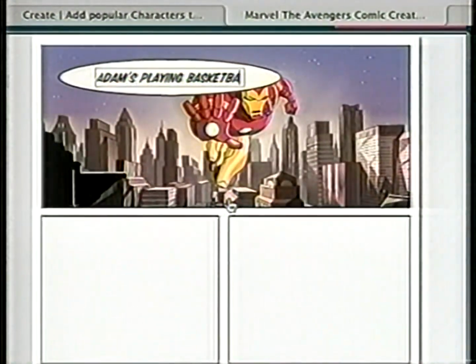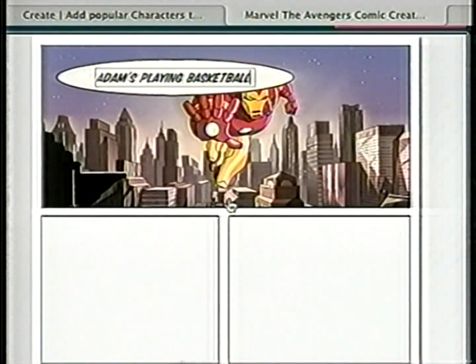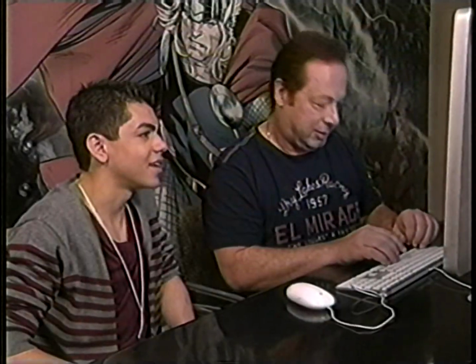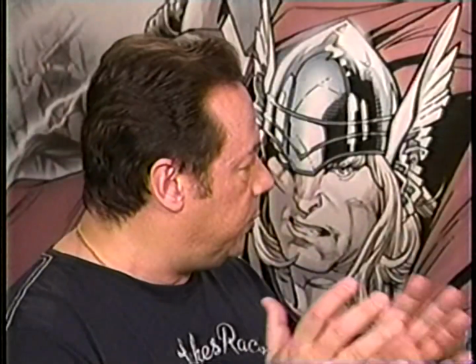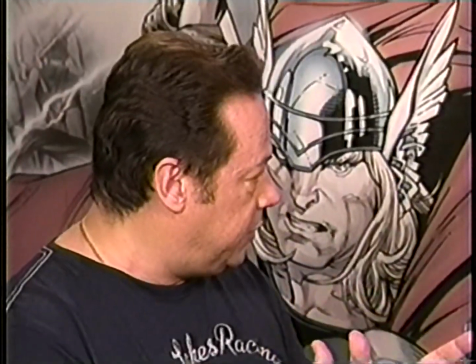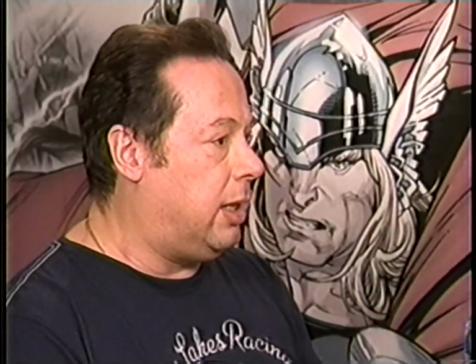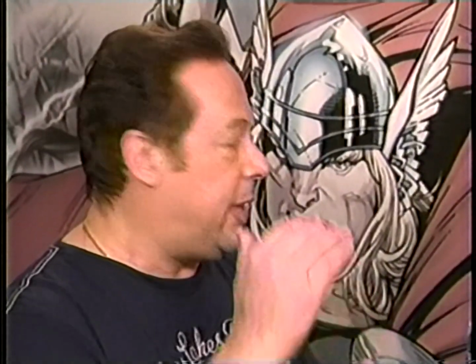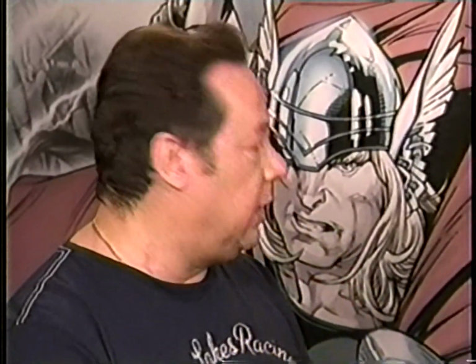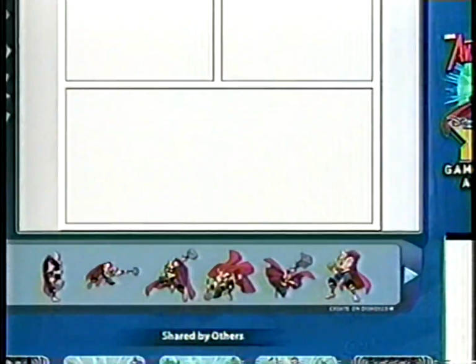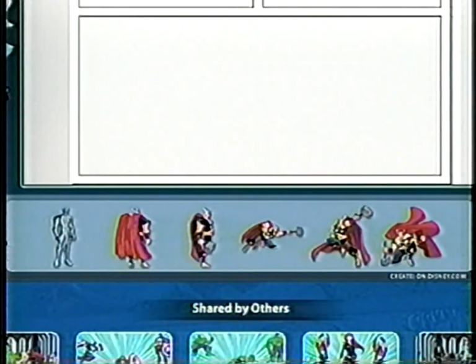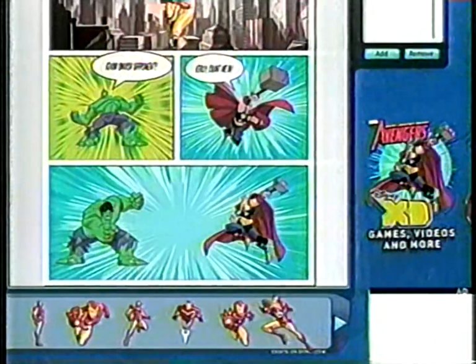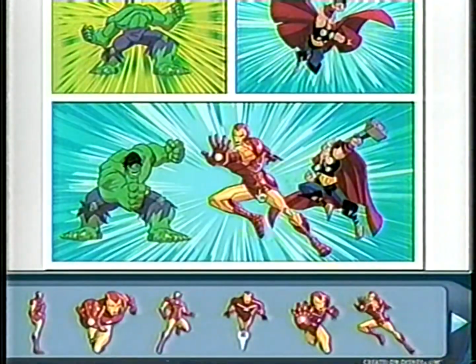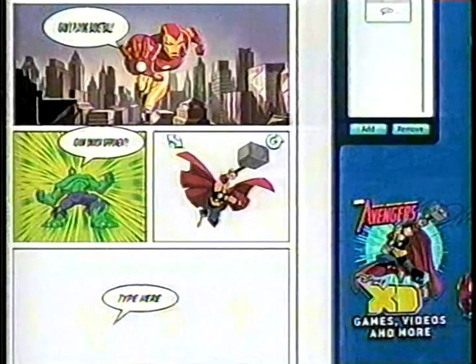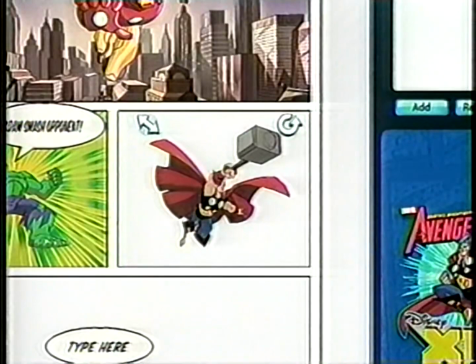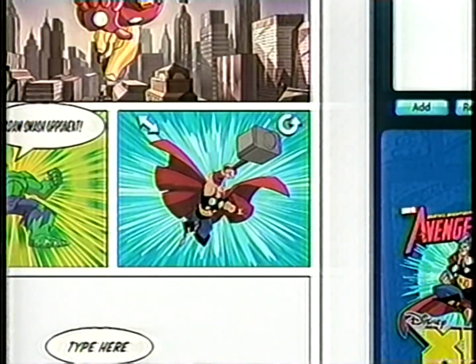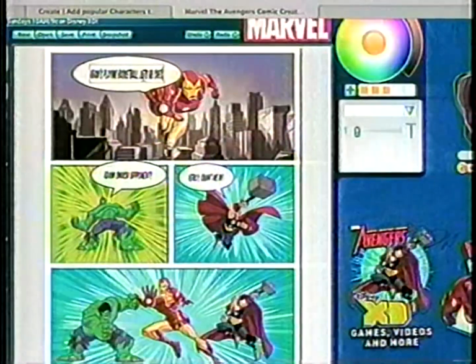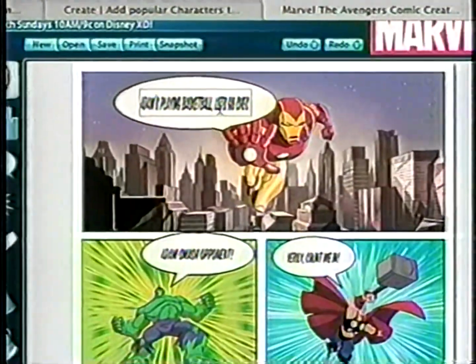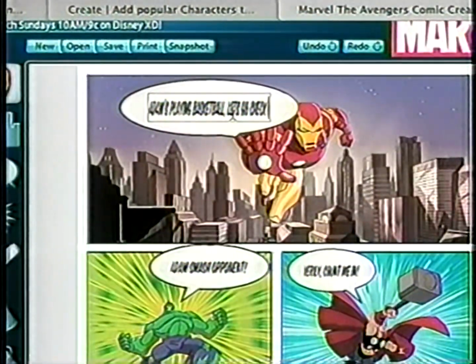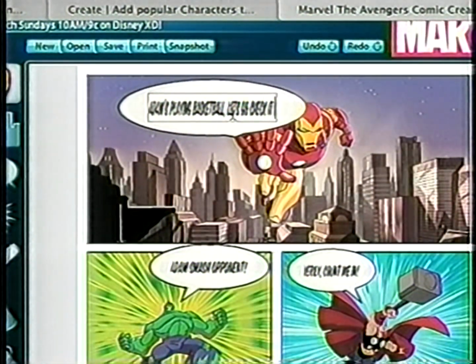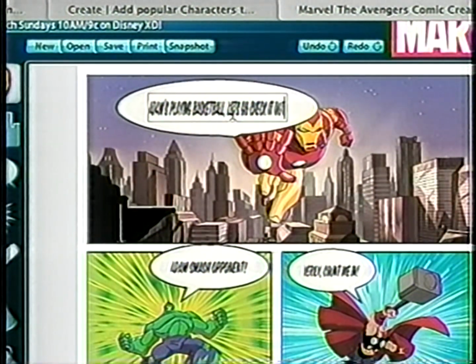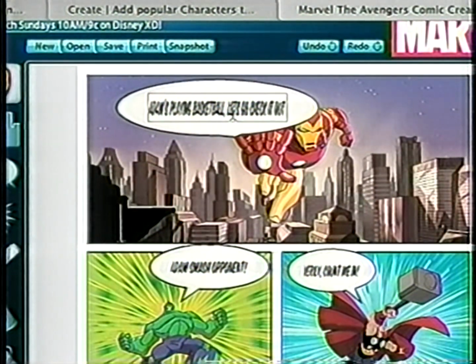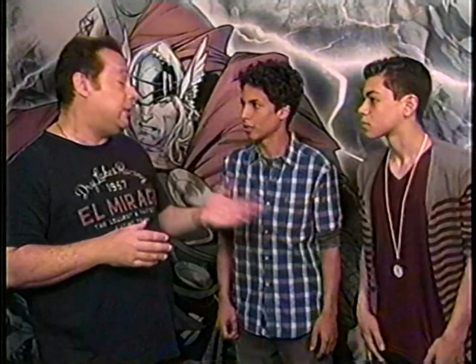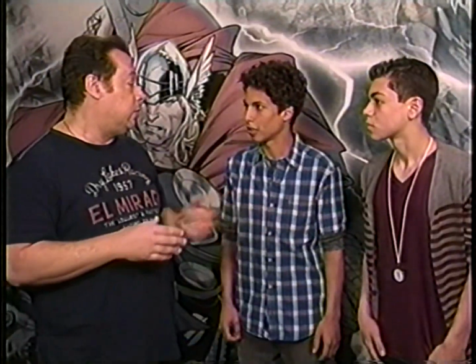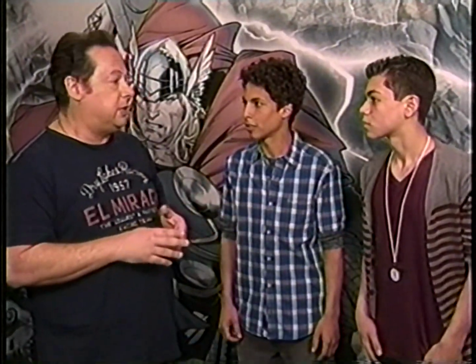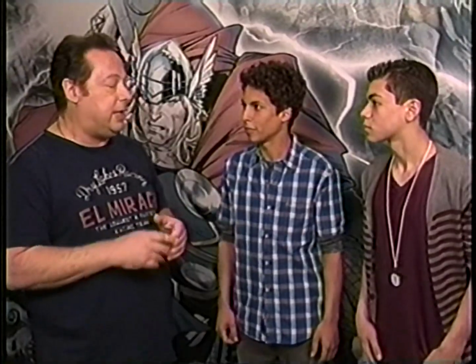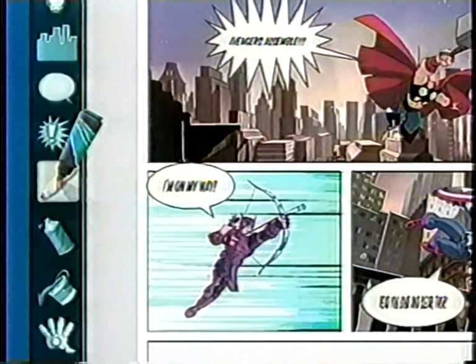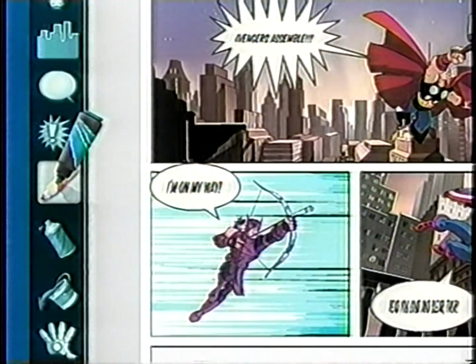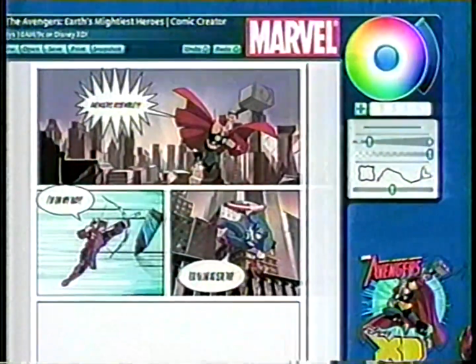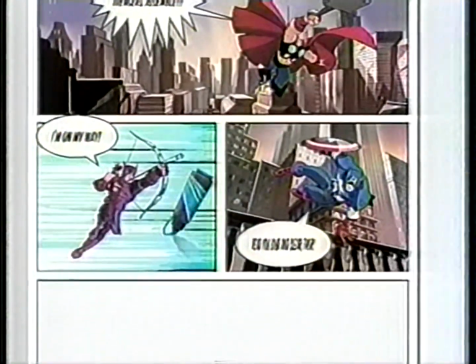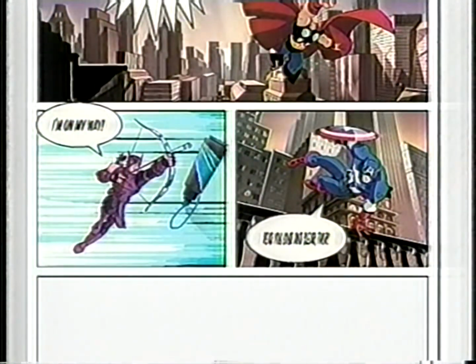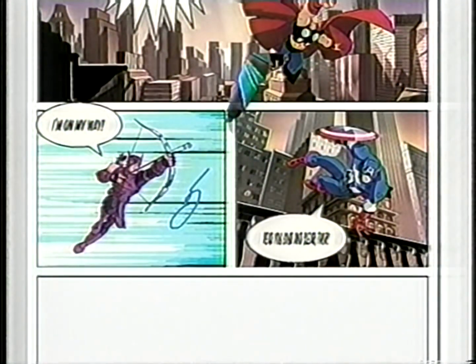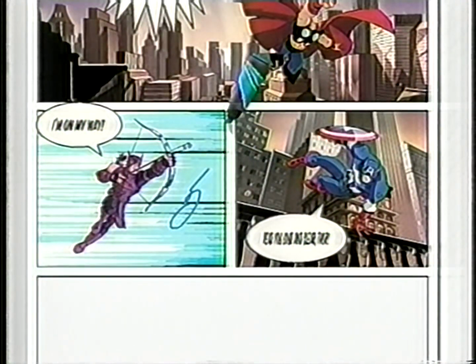It provides you with the actual page and the panels. It gives you characters that you can put into the panels, backgrounds that you could layer in there, as well as word balloons so you can write your own stories. And the other thing that's really cool is that there's a handy pencil tool where you can actually draw your own characters.